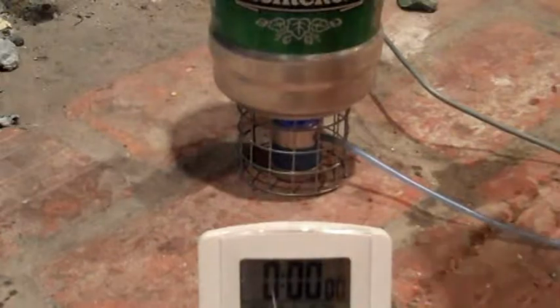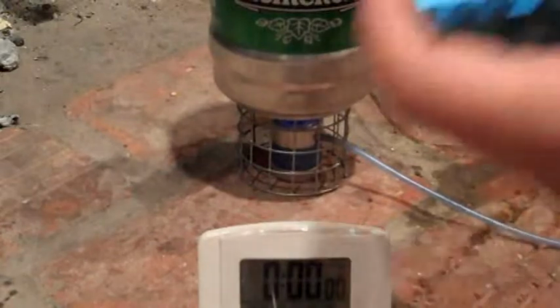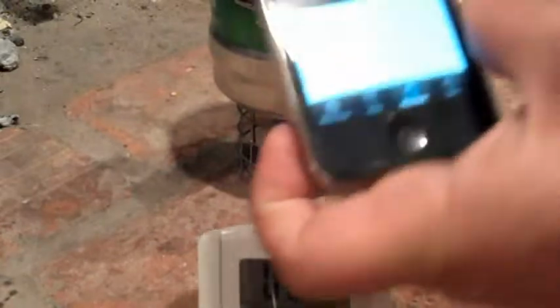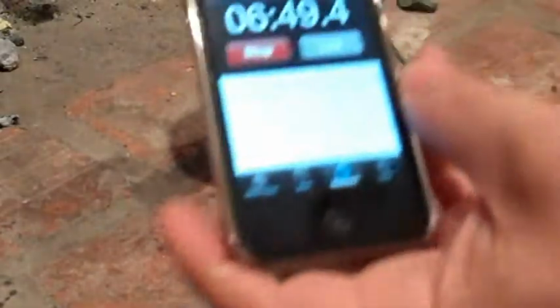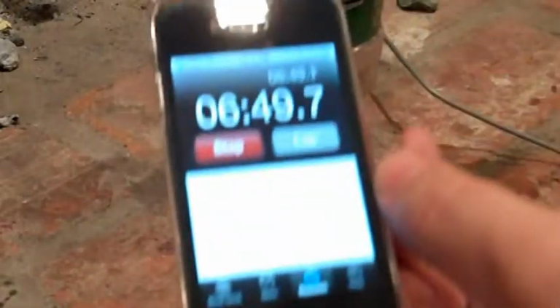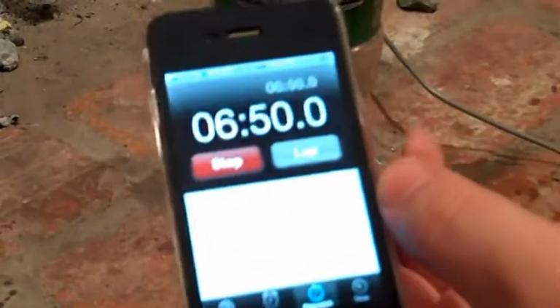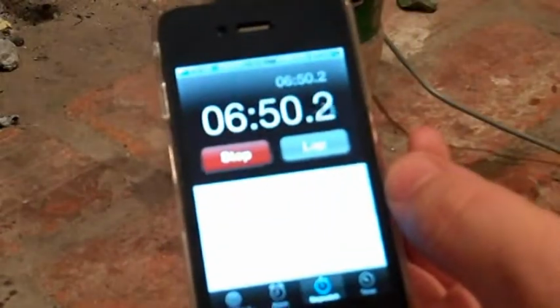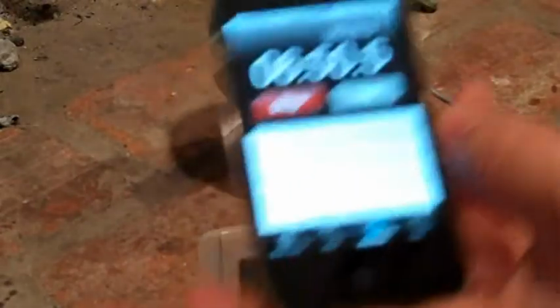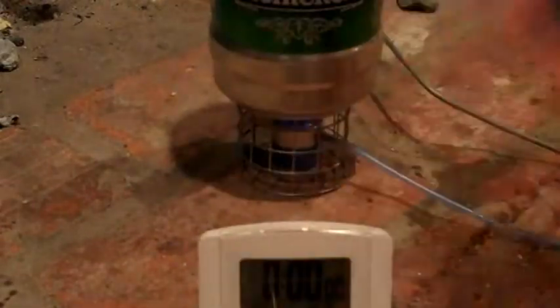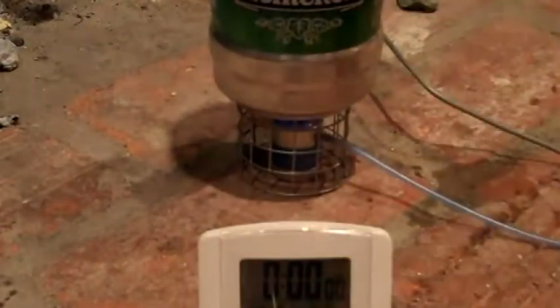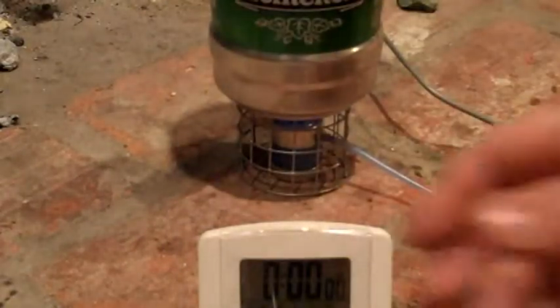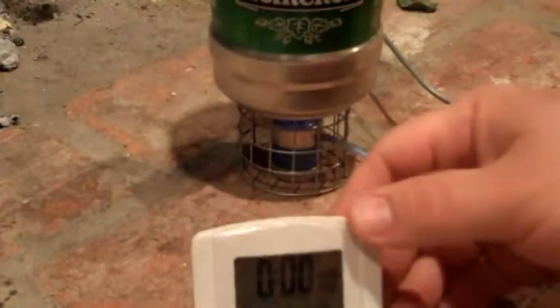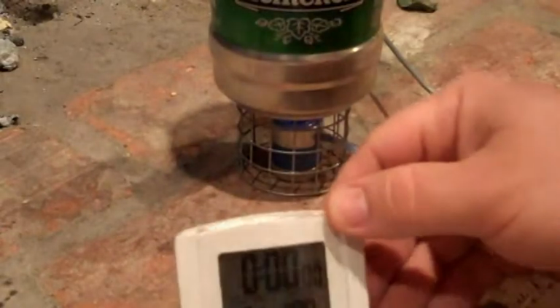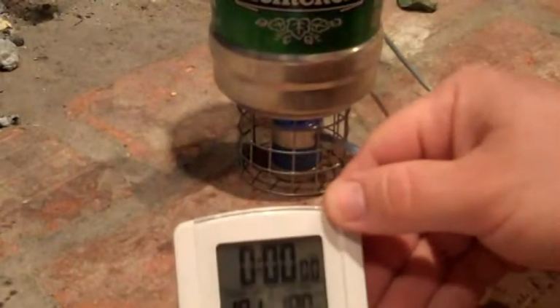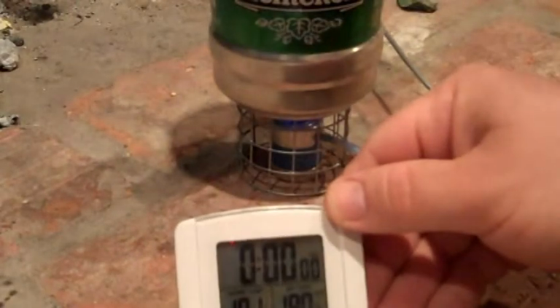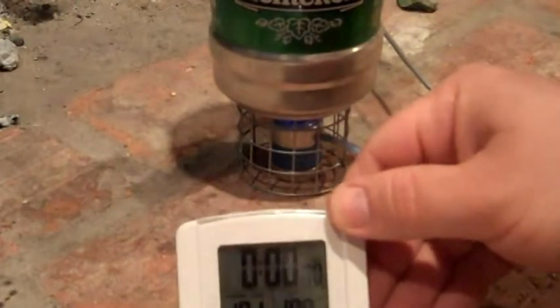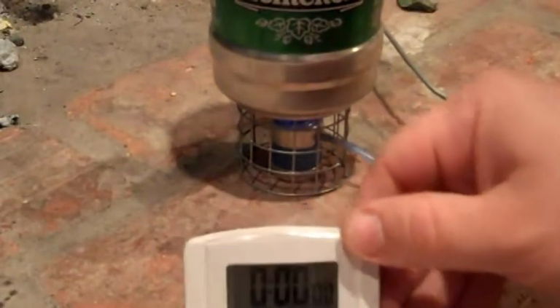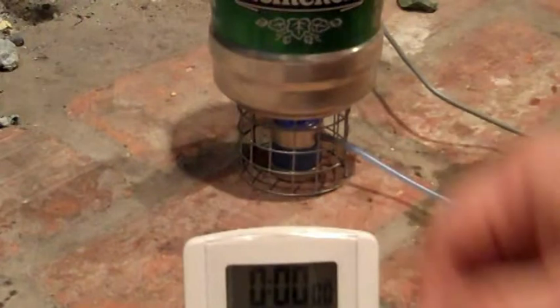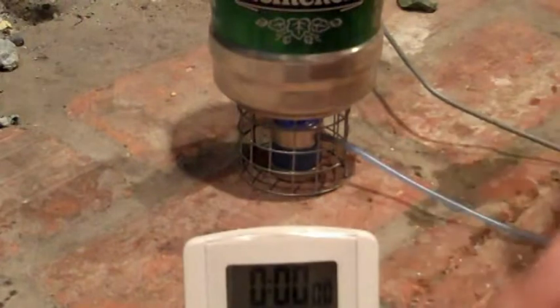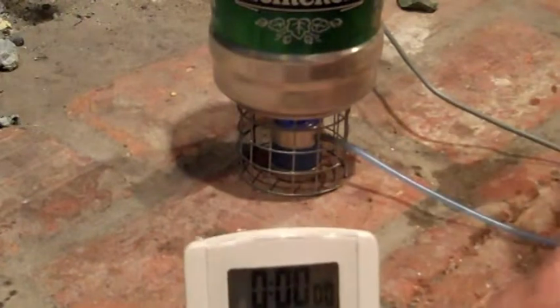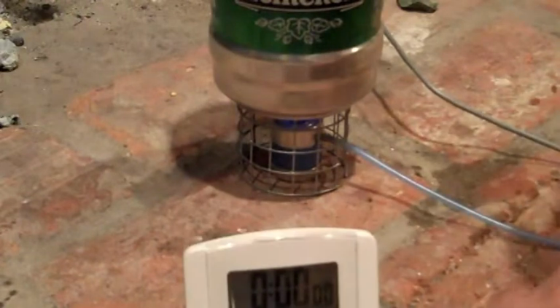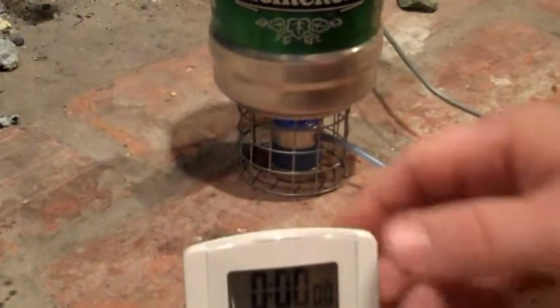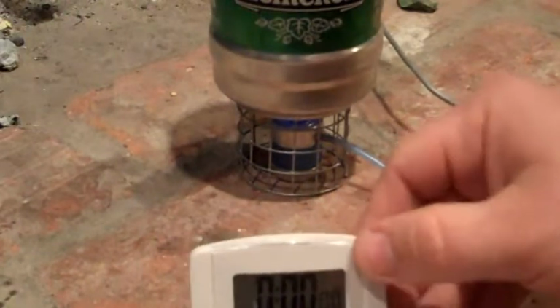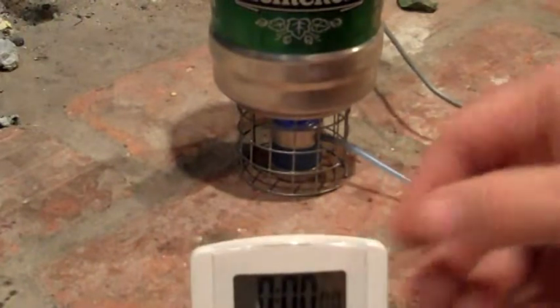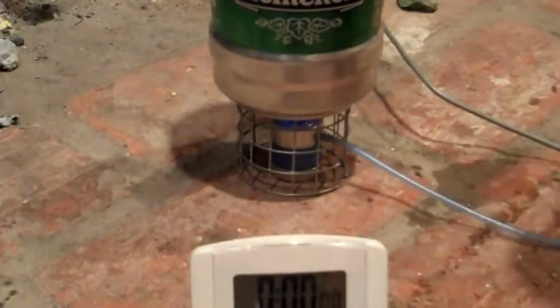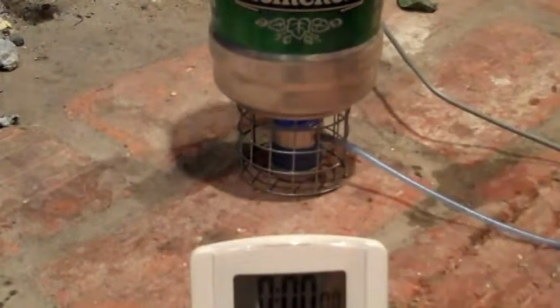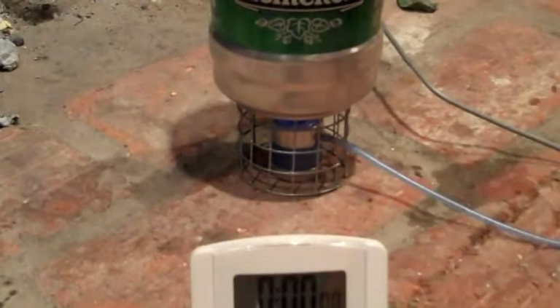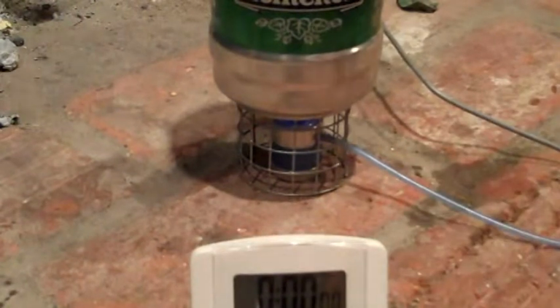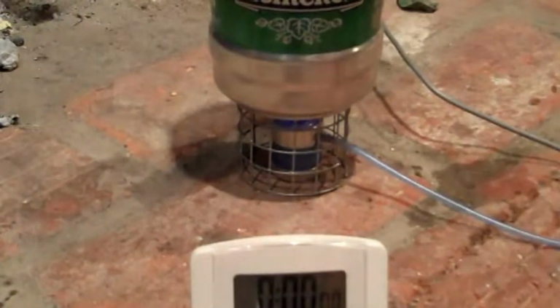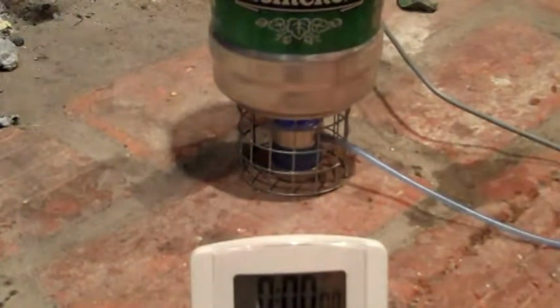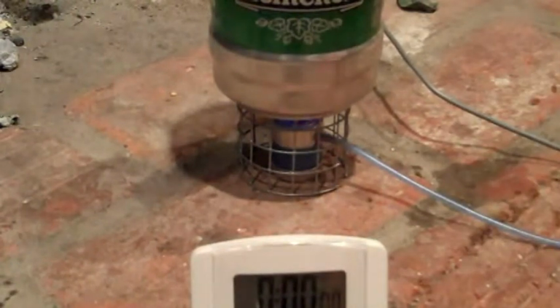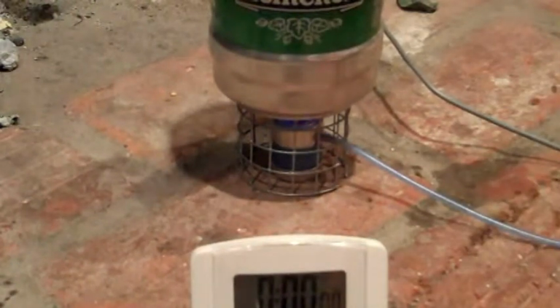It's been about seven minutes and we're just over 100 degrees, so climbing steadily.